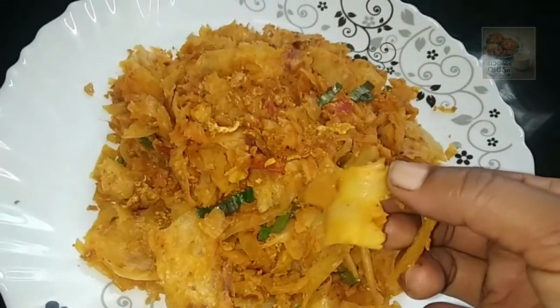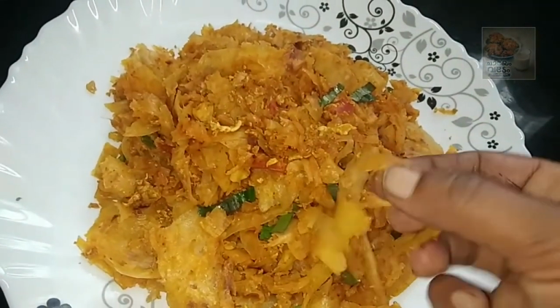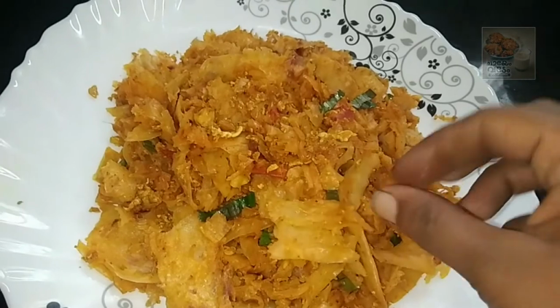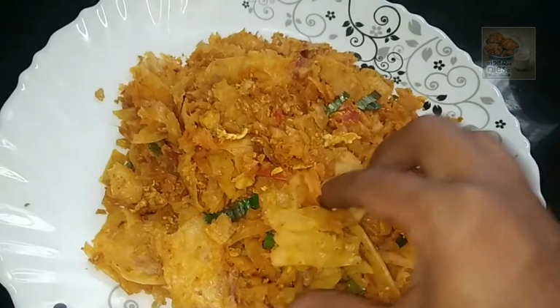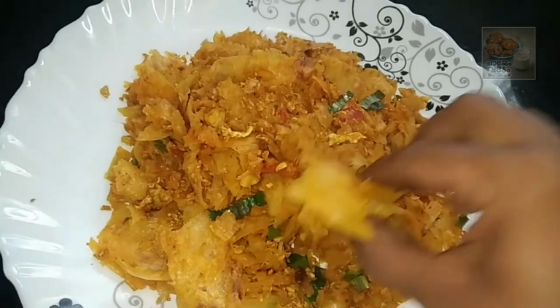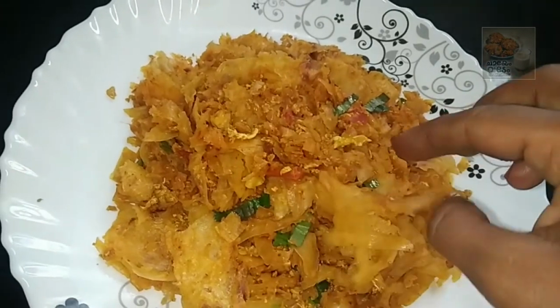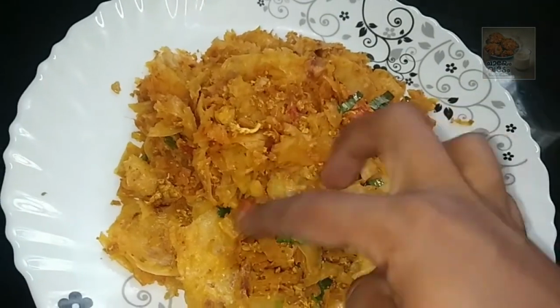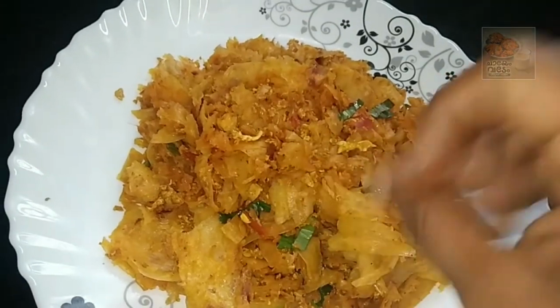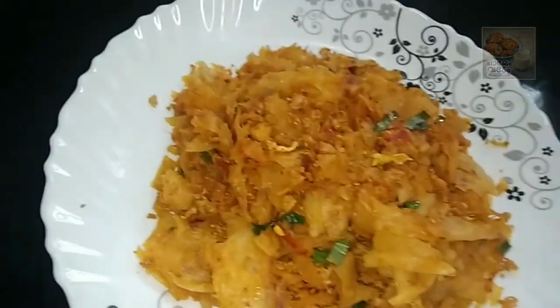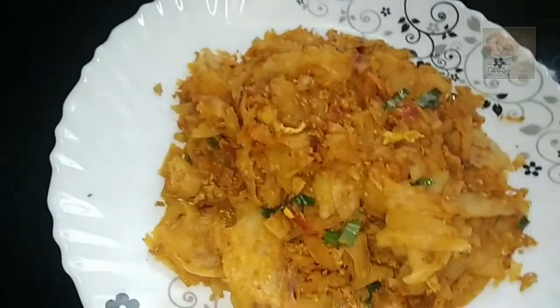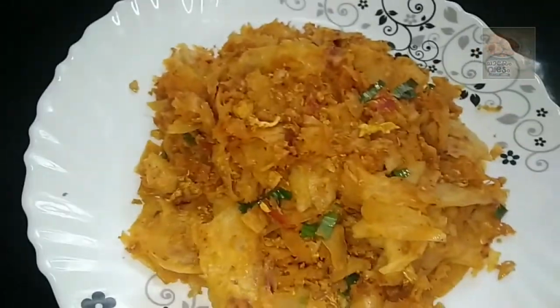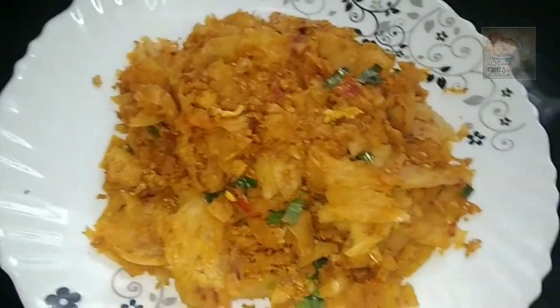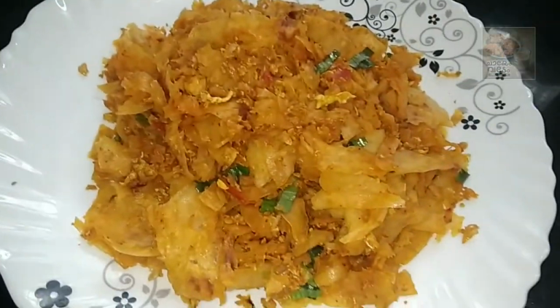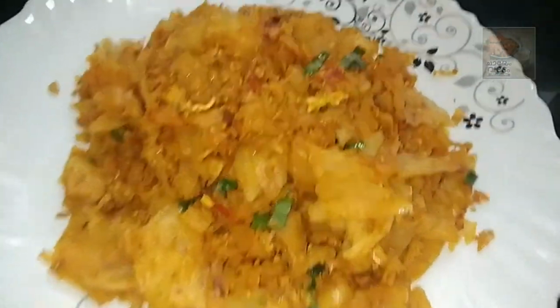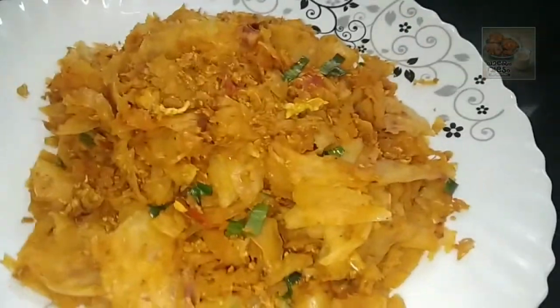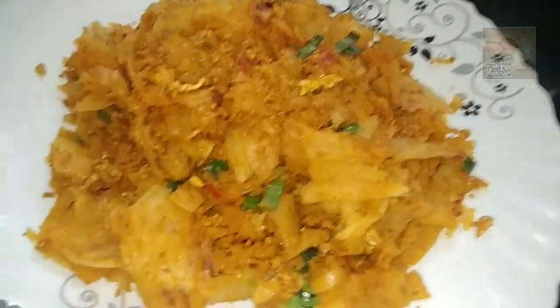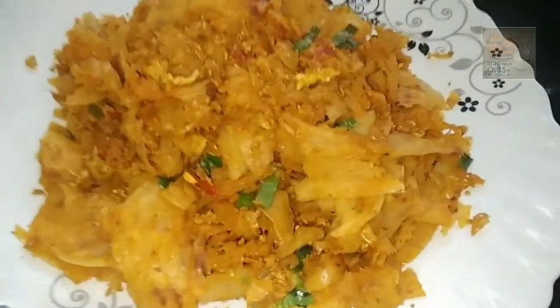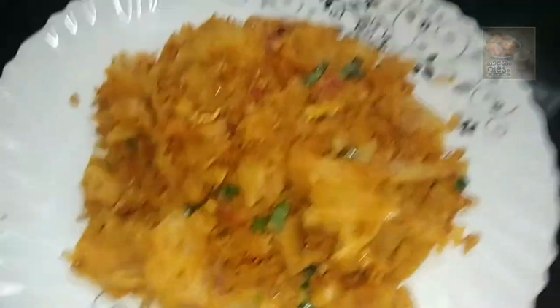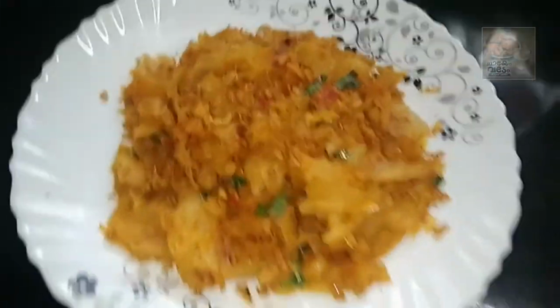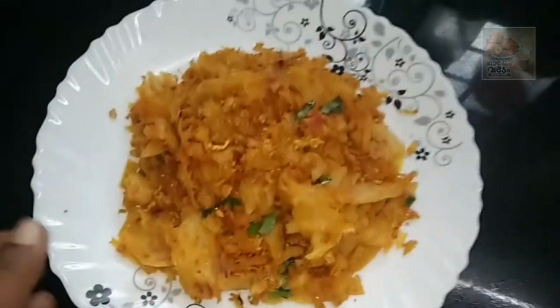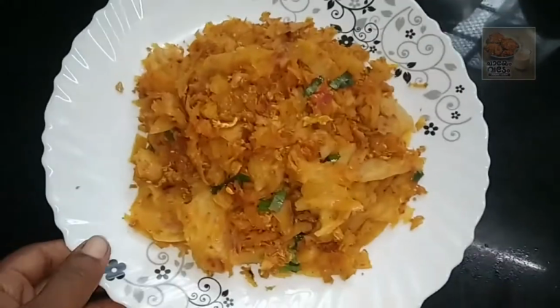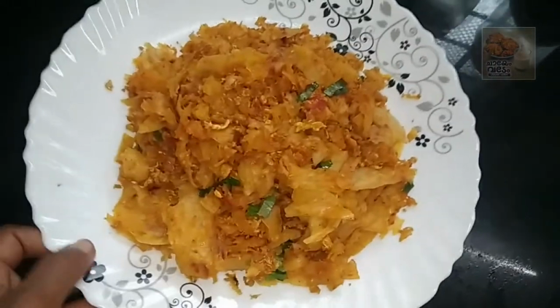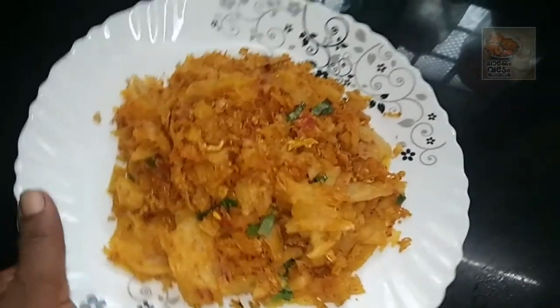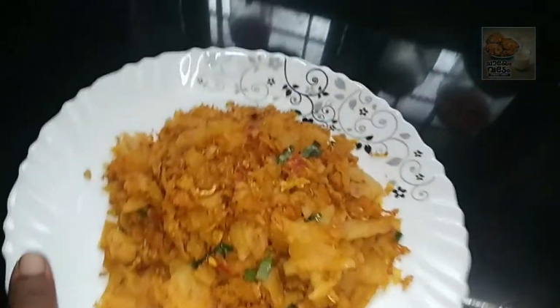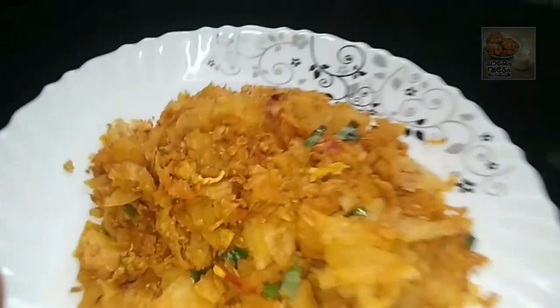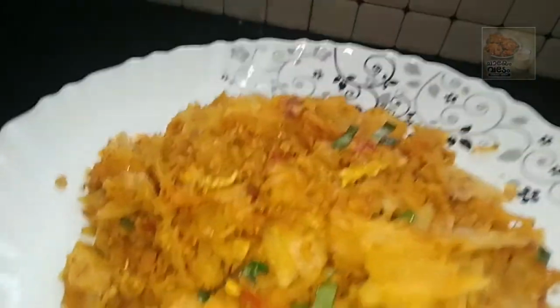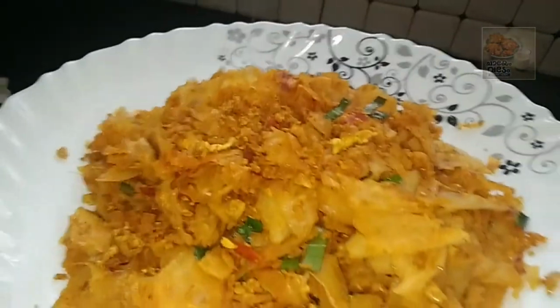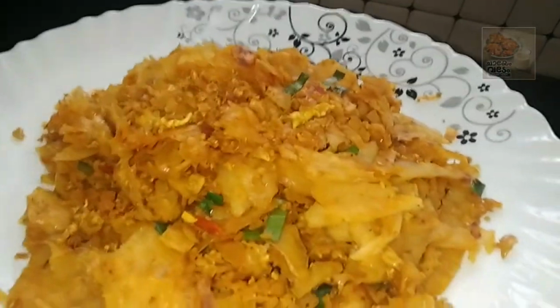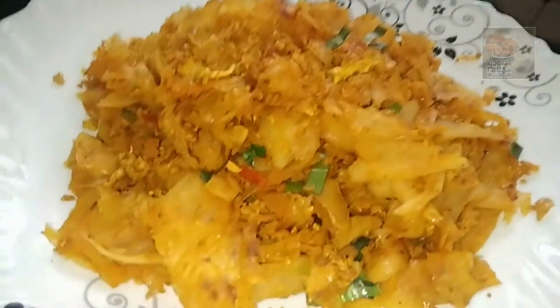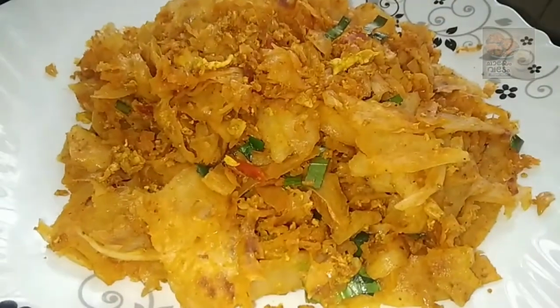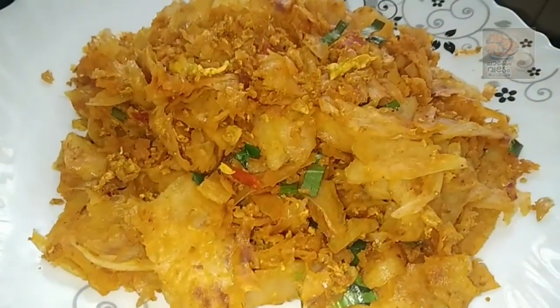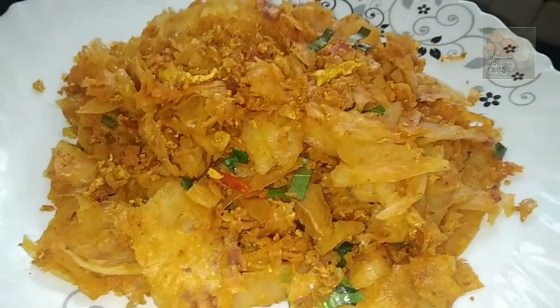At the end of the day, we are ready to eat the parotas. Let's try it again. Thanks for watching. Bye!